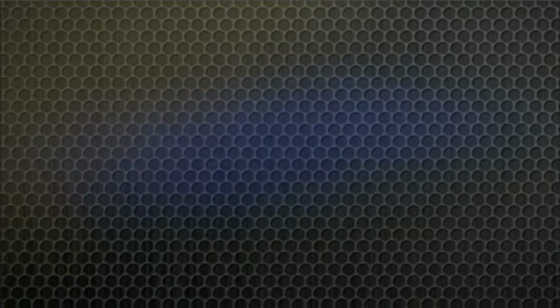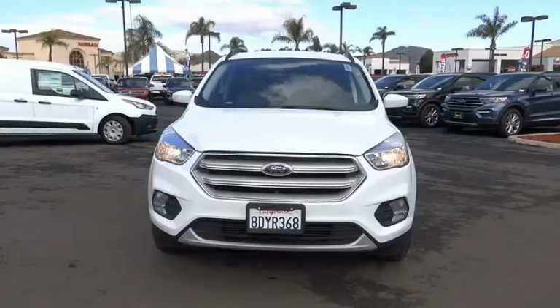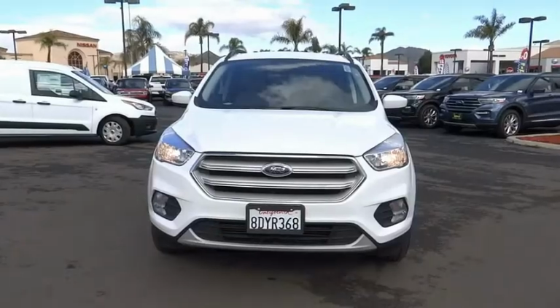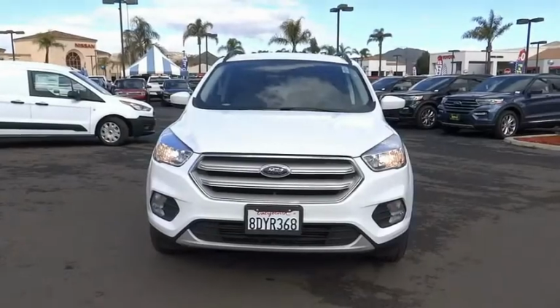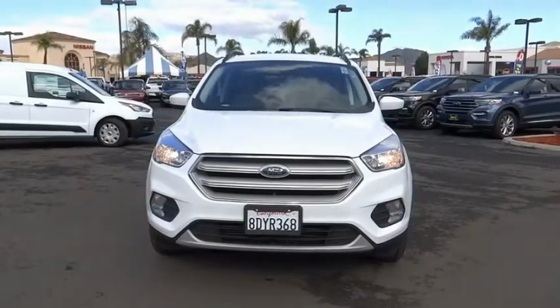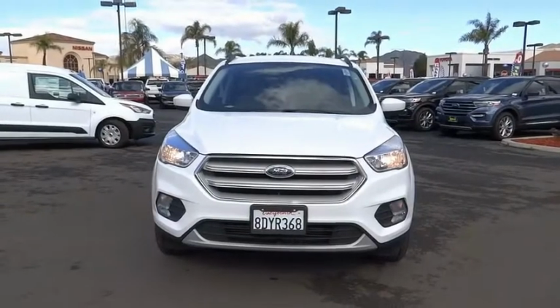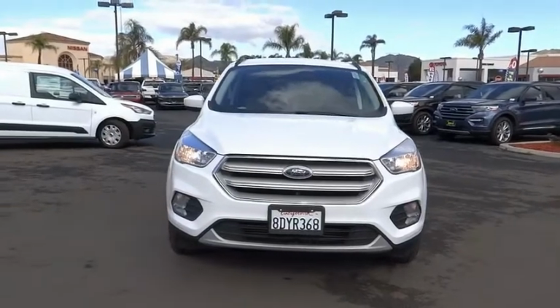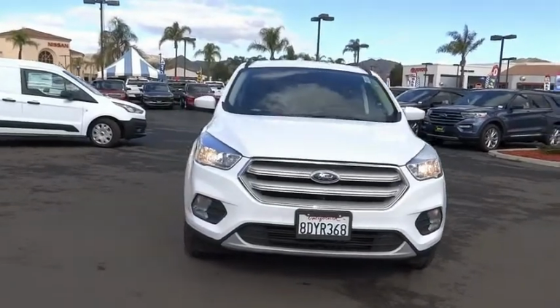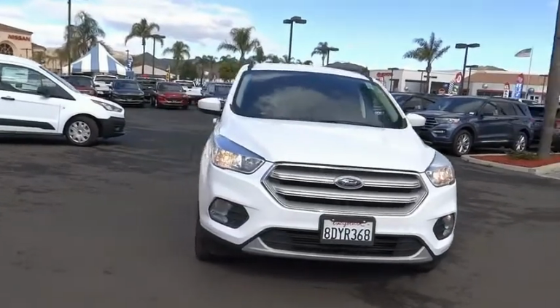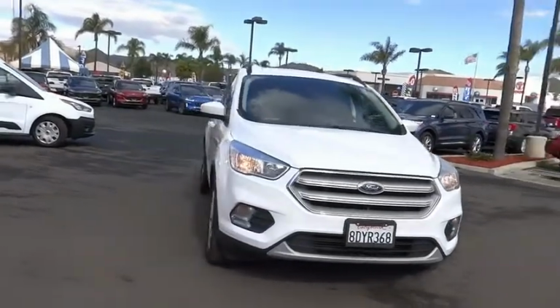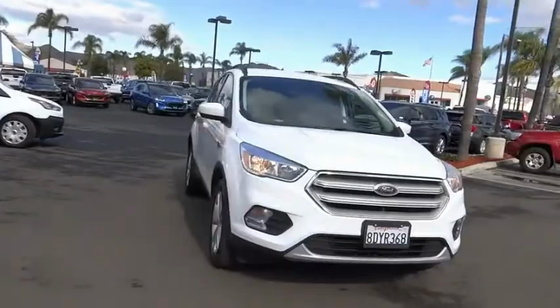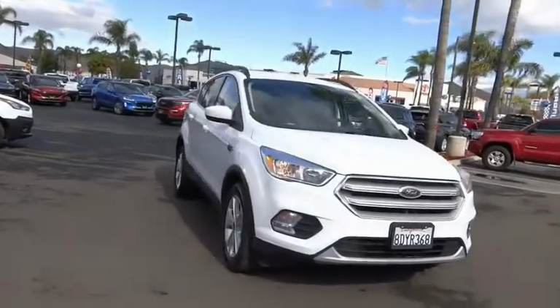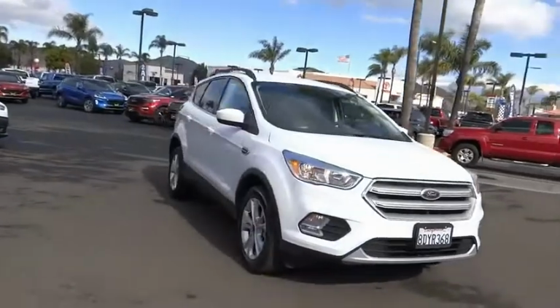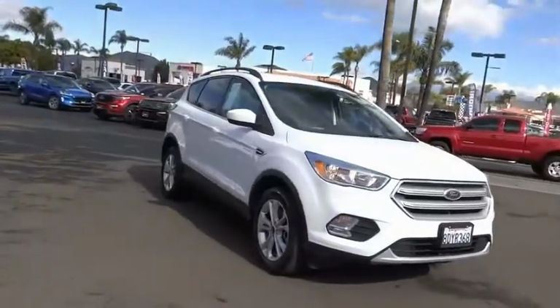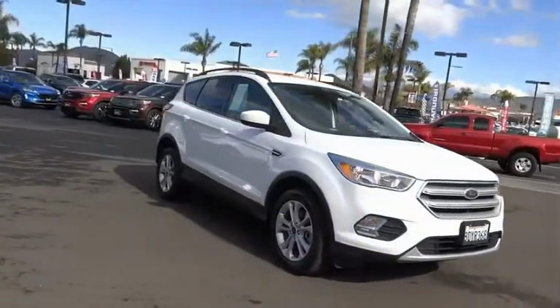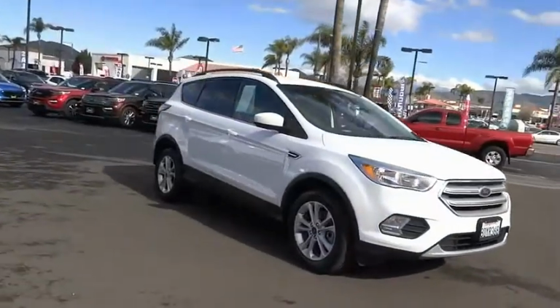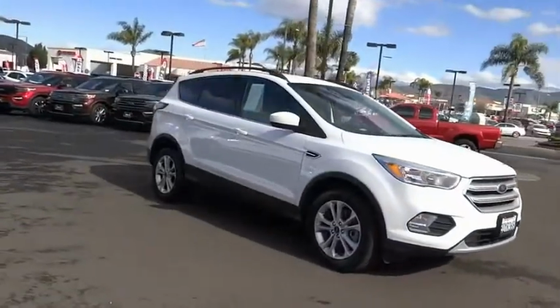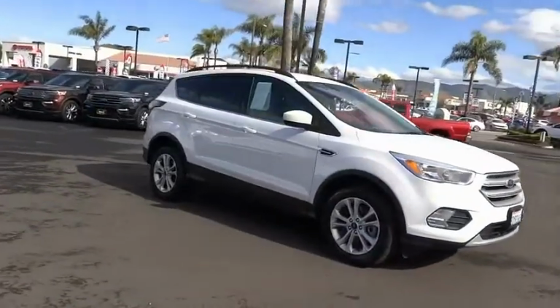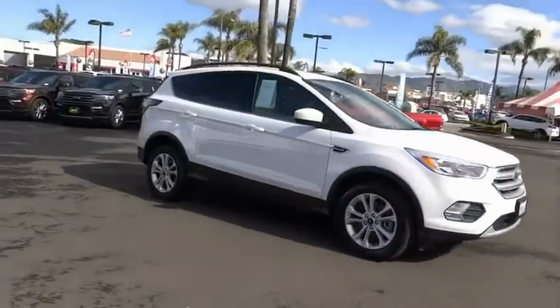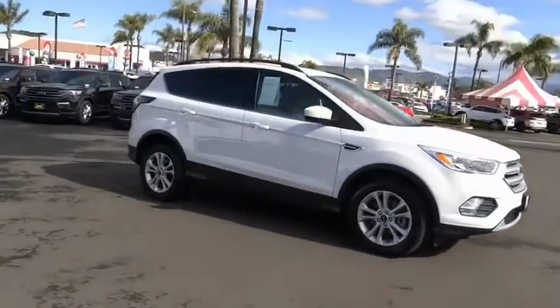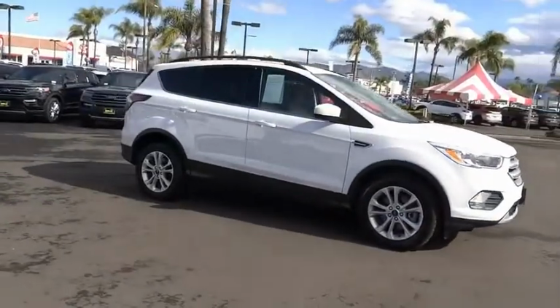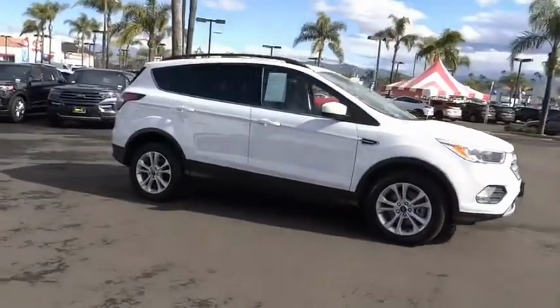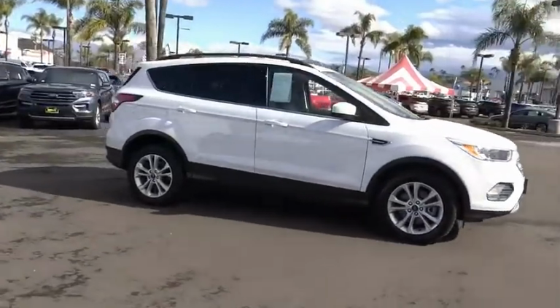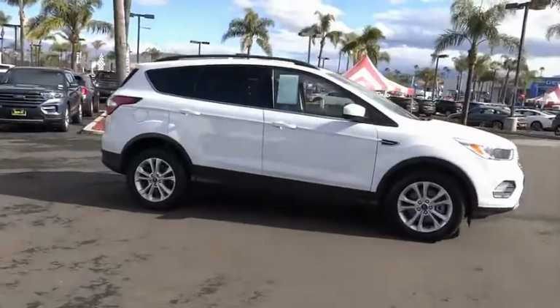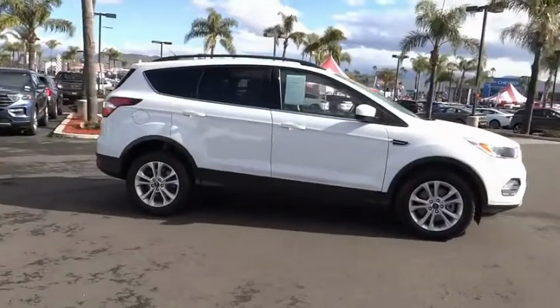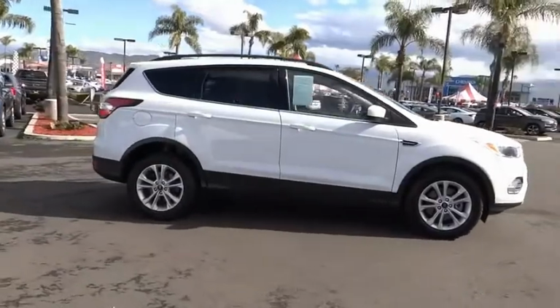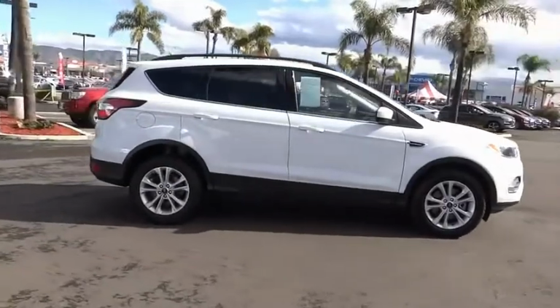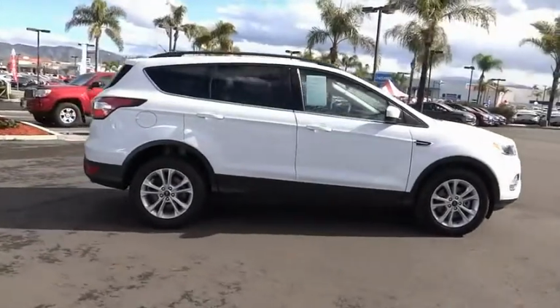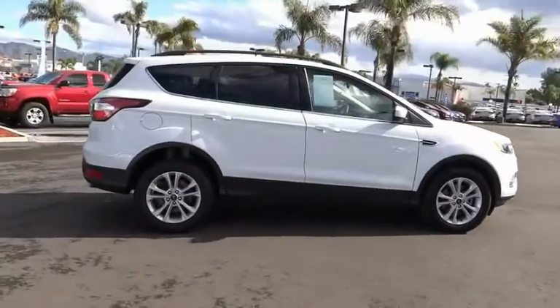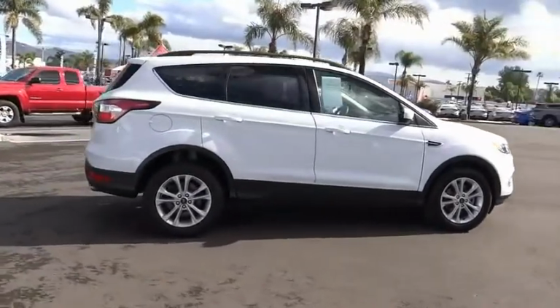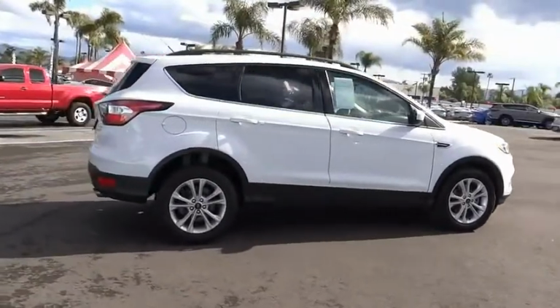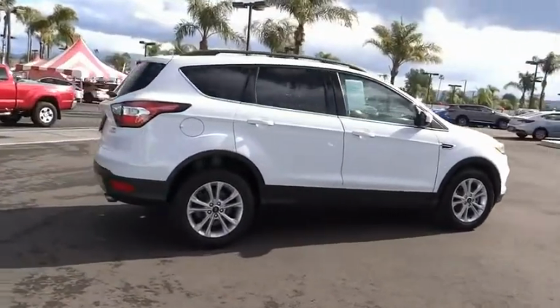We are pleased to show you the 2018 Escape. Gas engines flex, tow, sip, and go with Ford Escape. This vehicle has less than 40,000 miles.